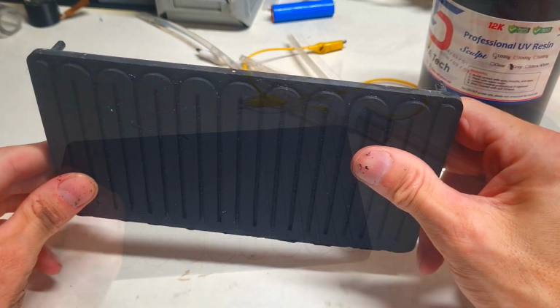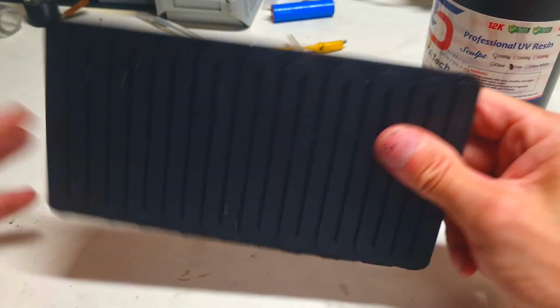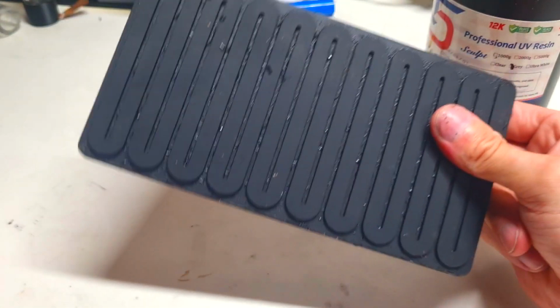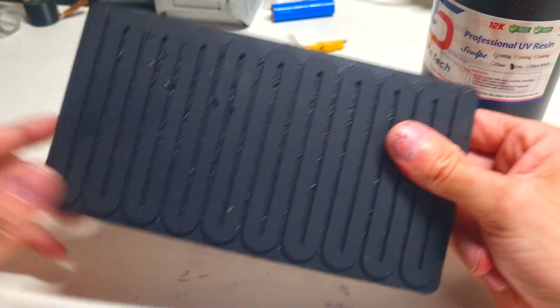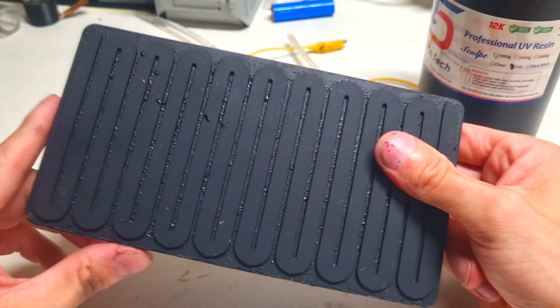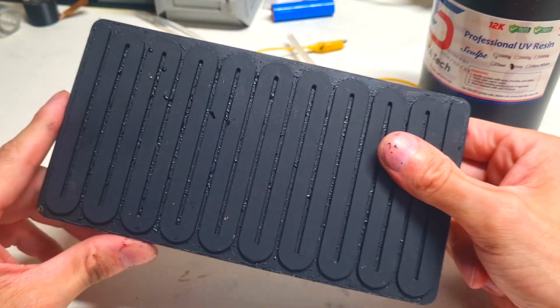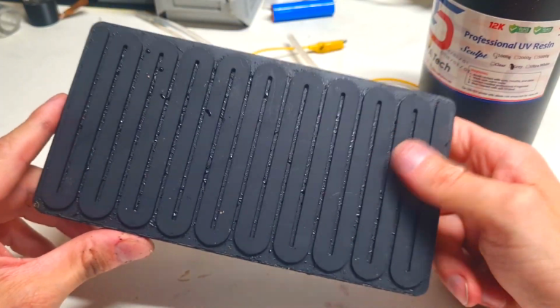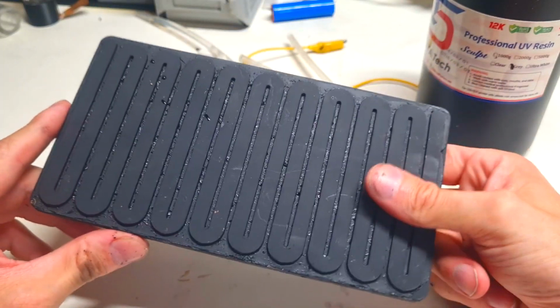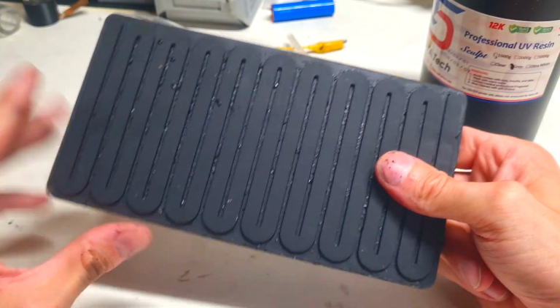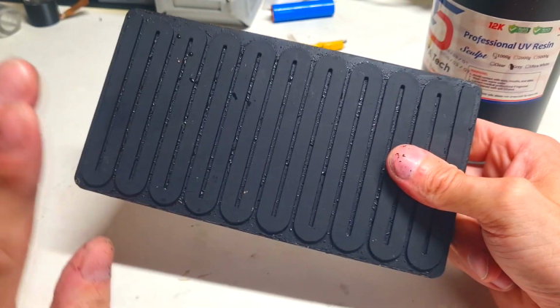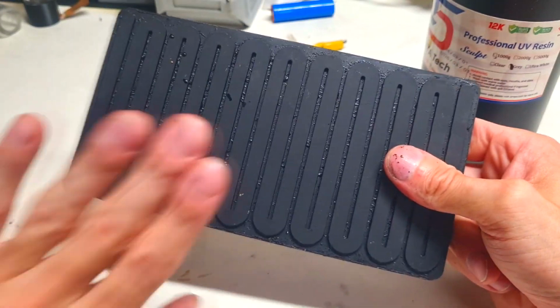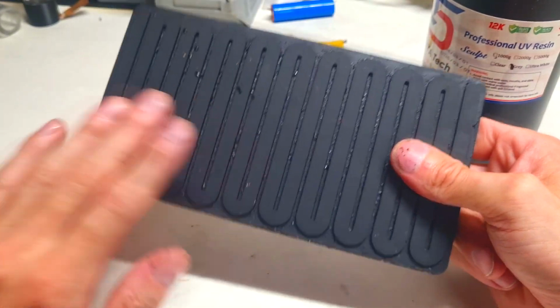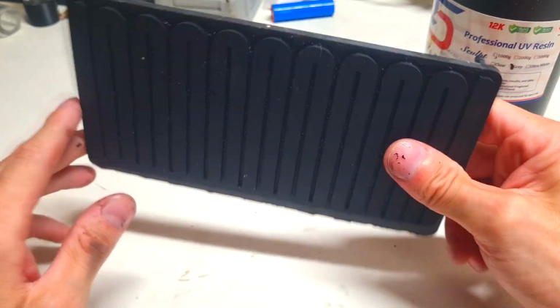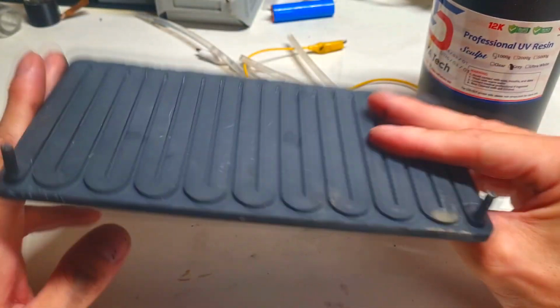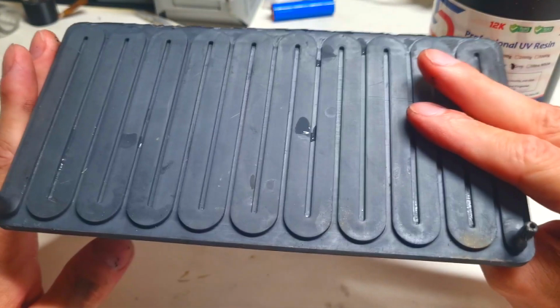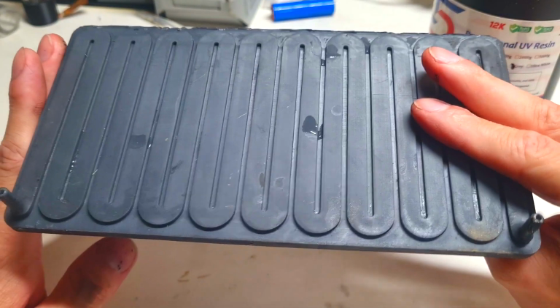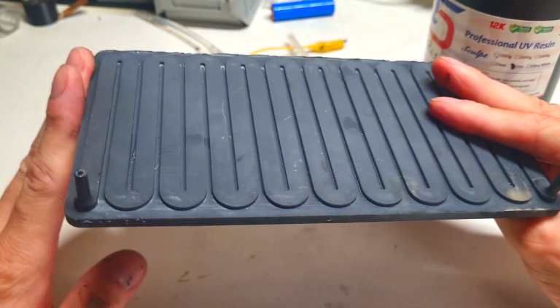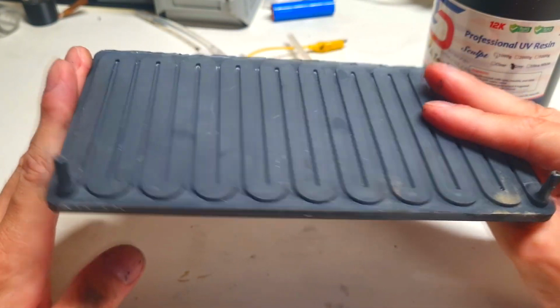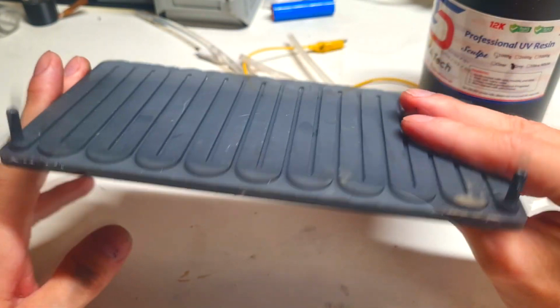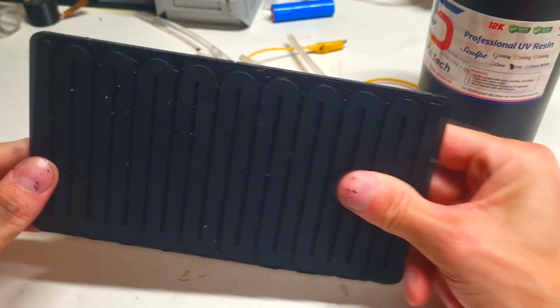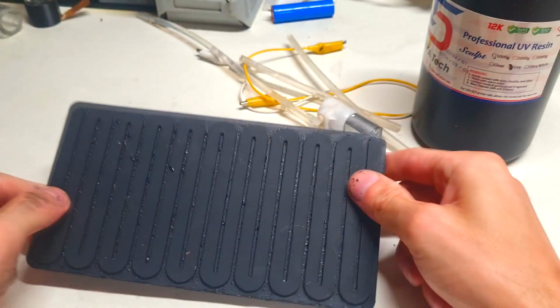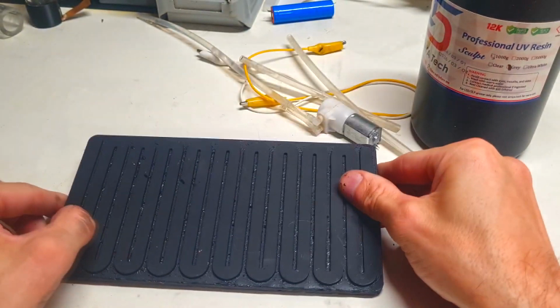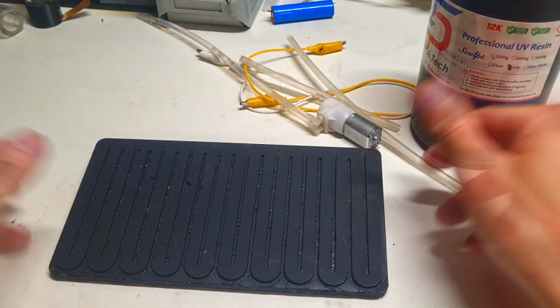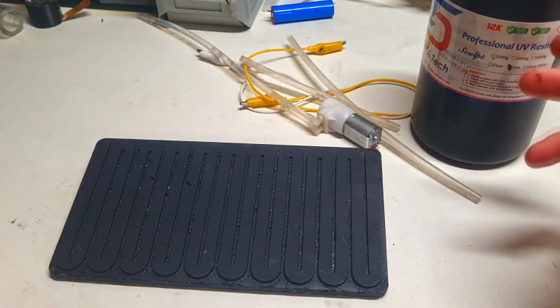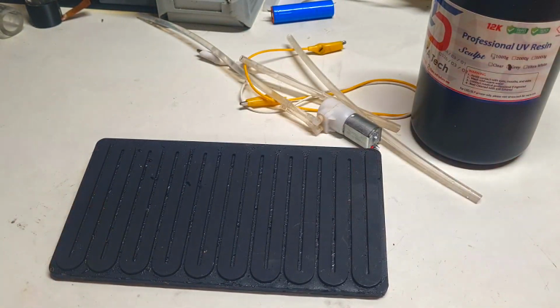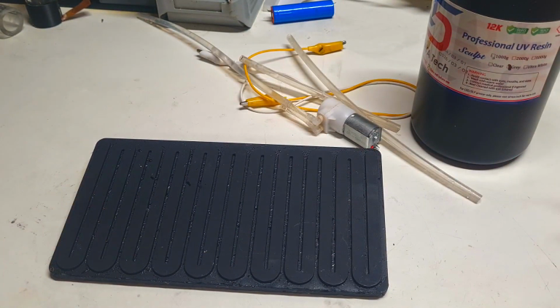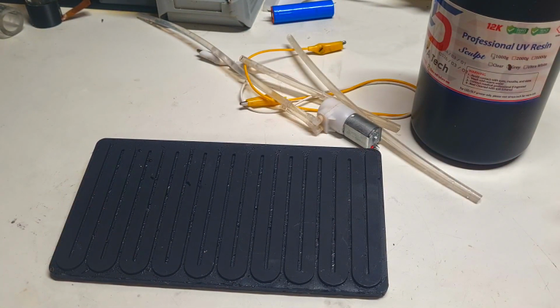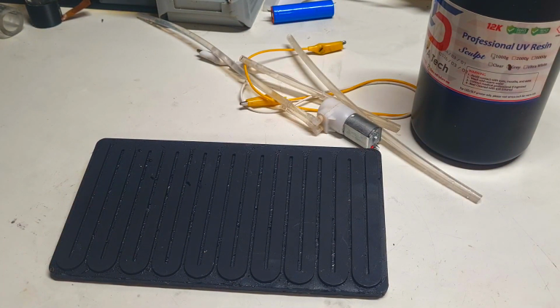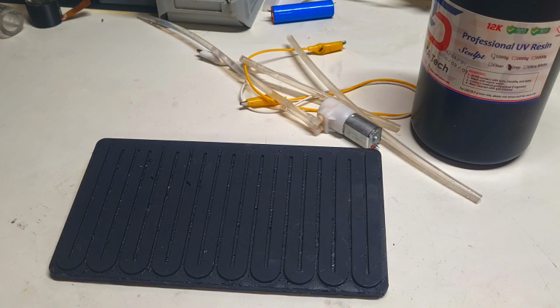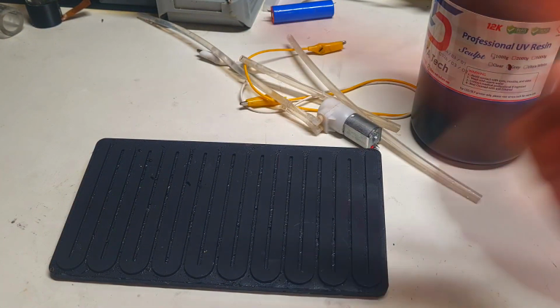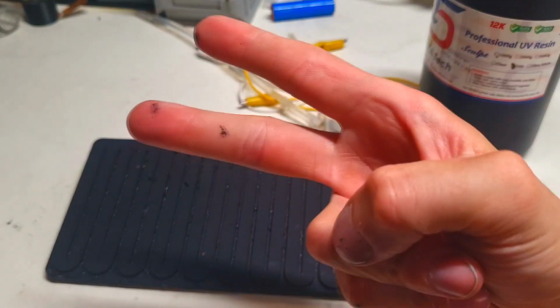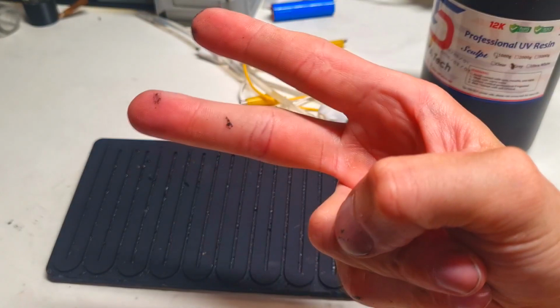So guys, this was some really nice project about this 3D printed heater. That's it for now, and we'll see you in the next video, bye!